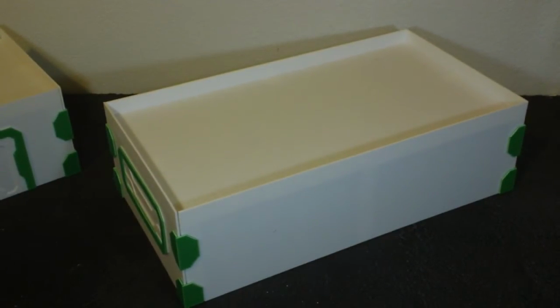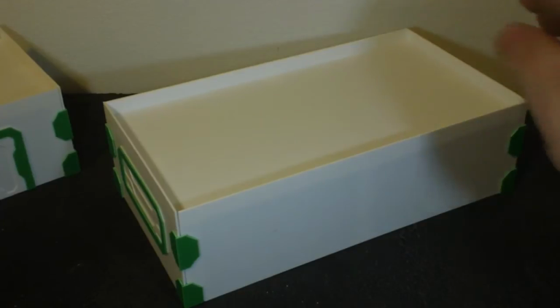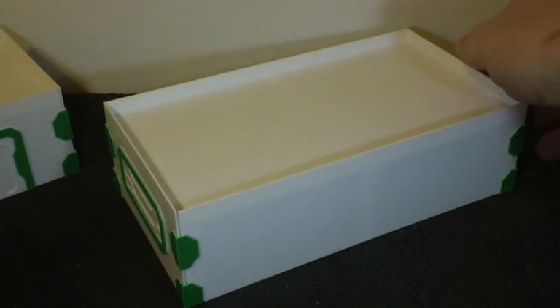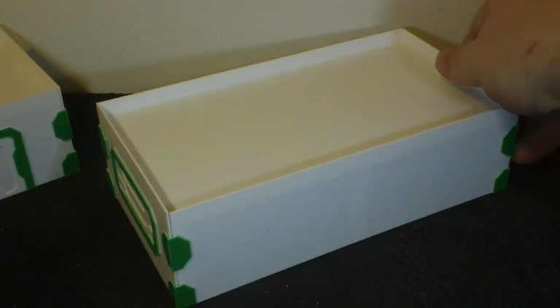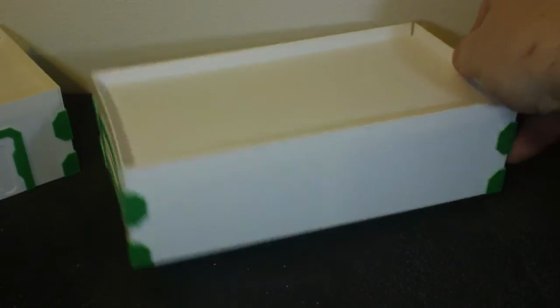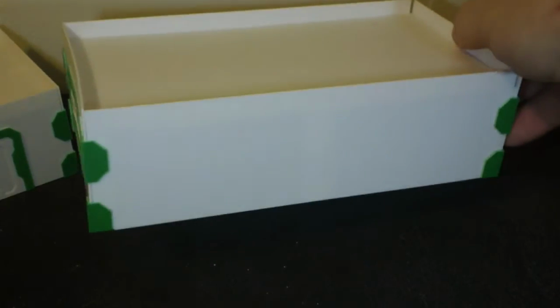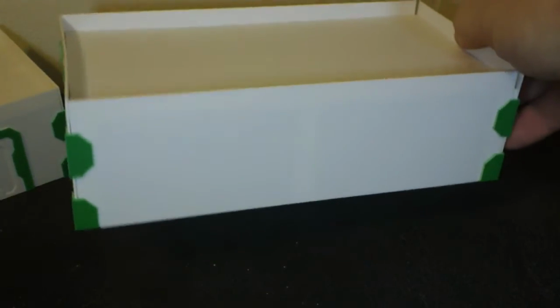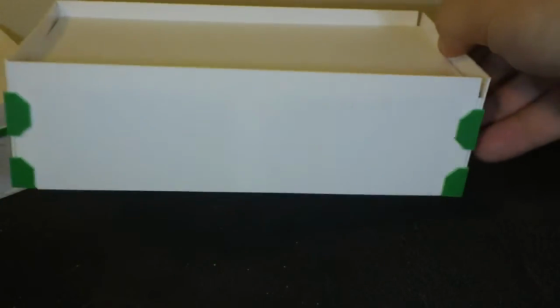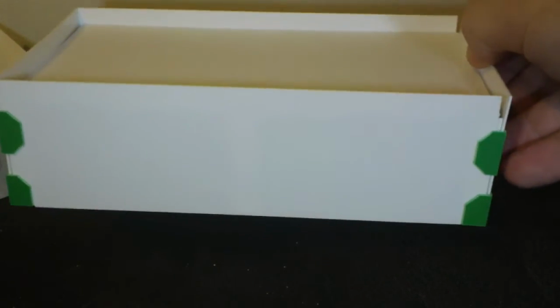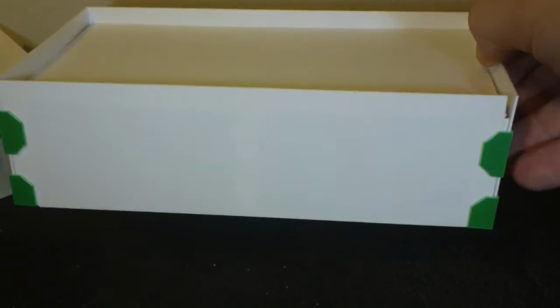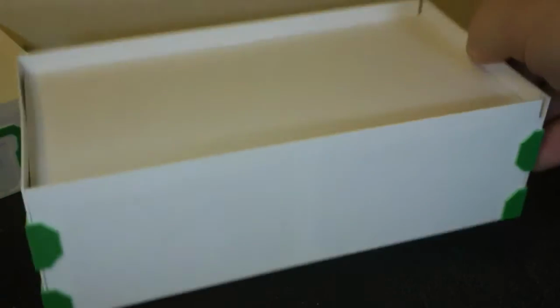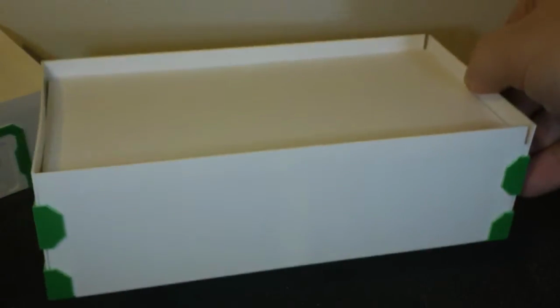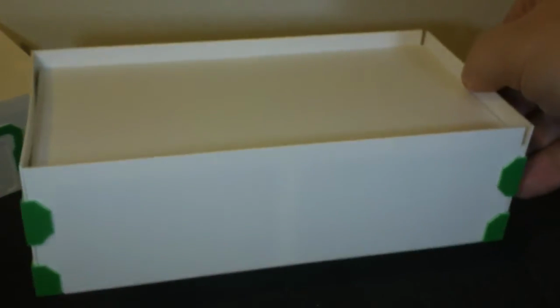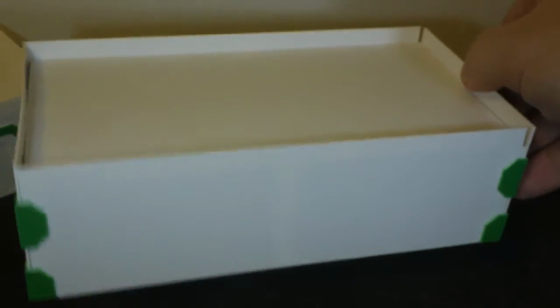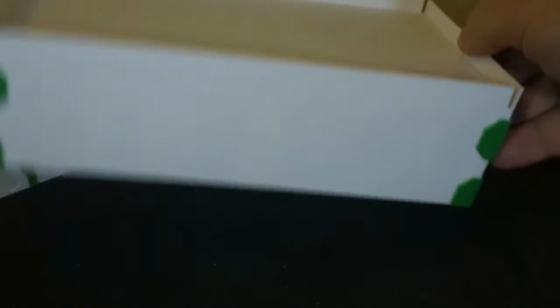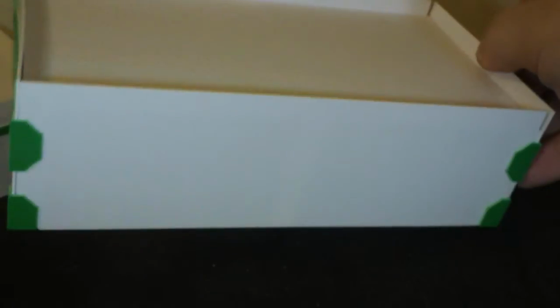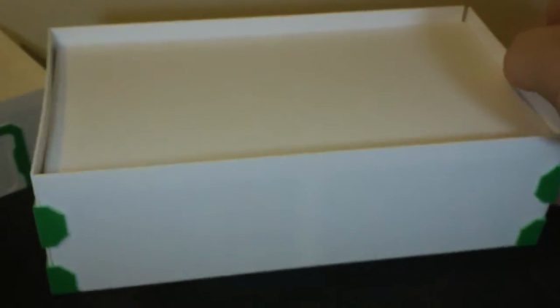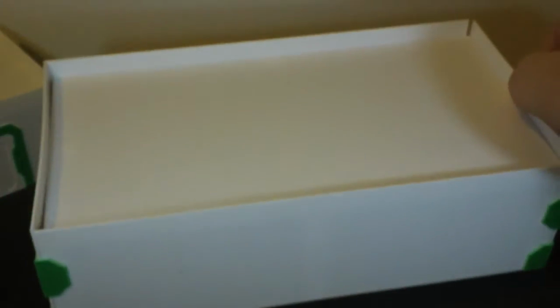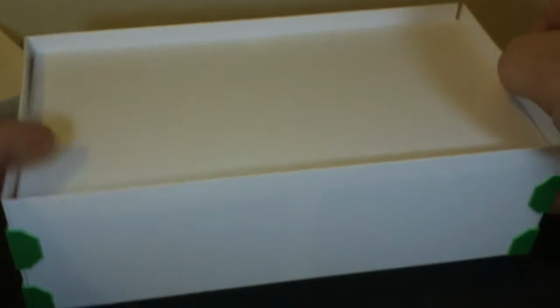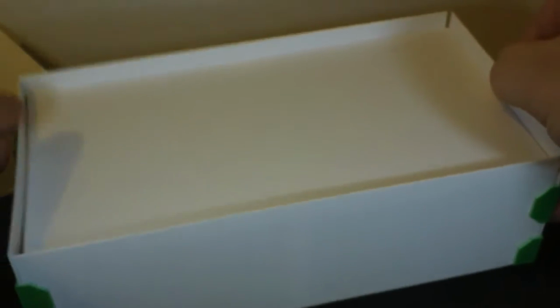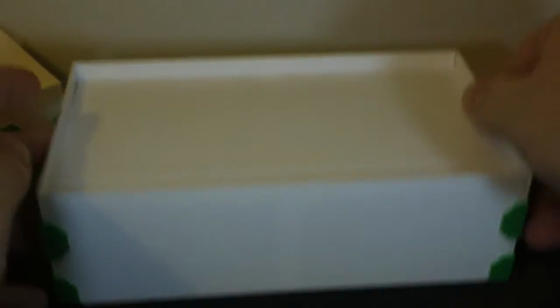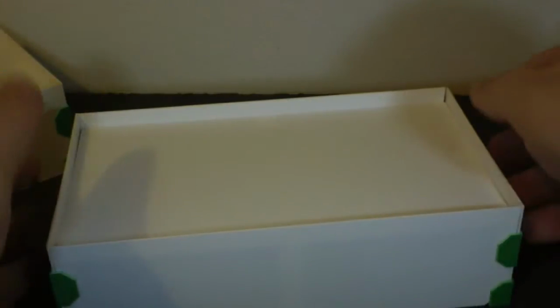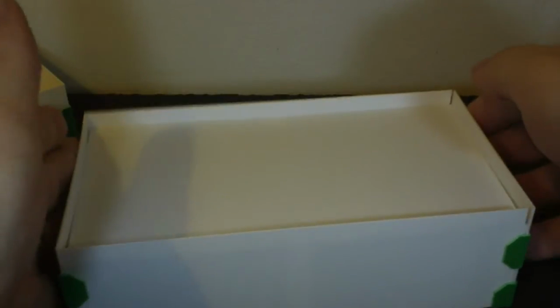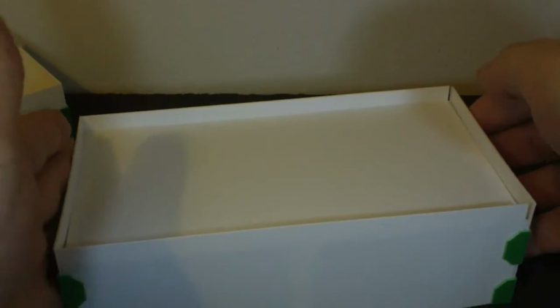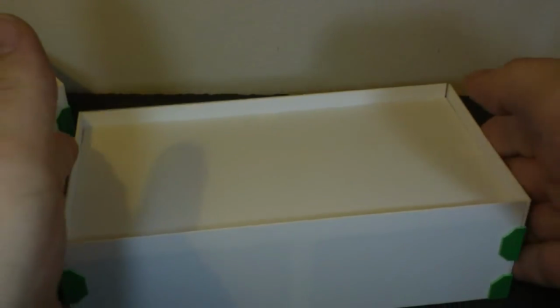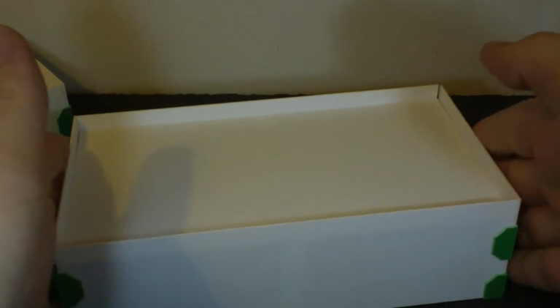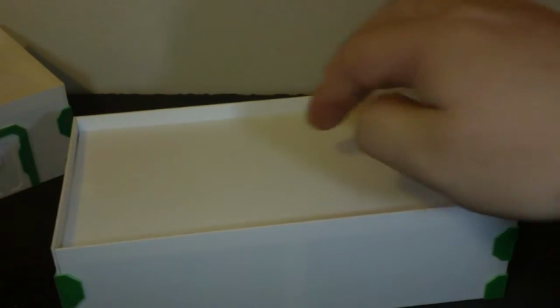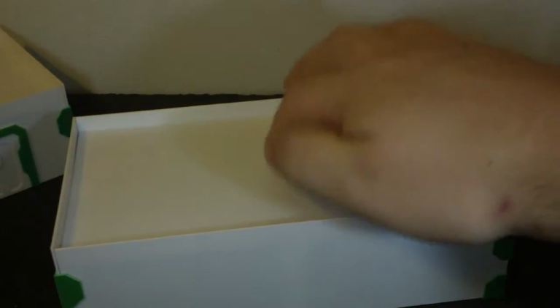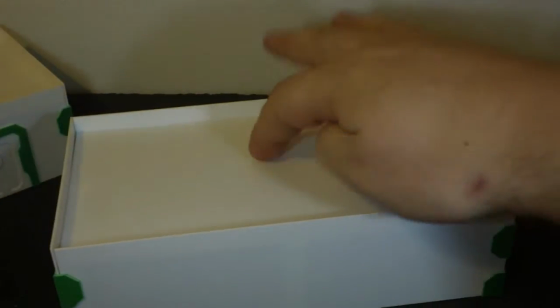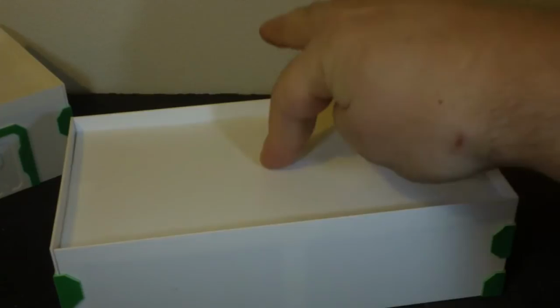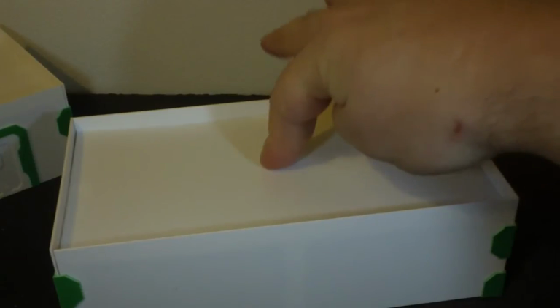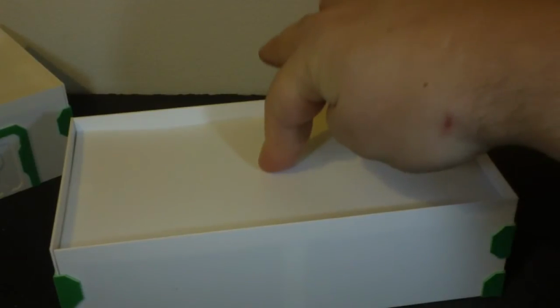So here it is — as you can see, I can pick it up by that edge. It bows a little, but it's staying together. It also bows on this side as well, but it's a lot firmer on there.